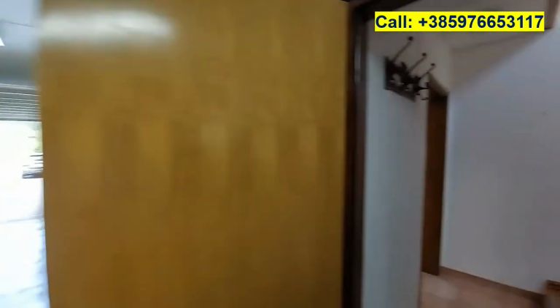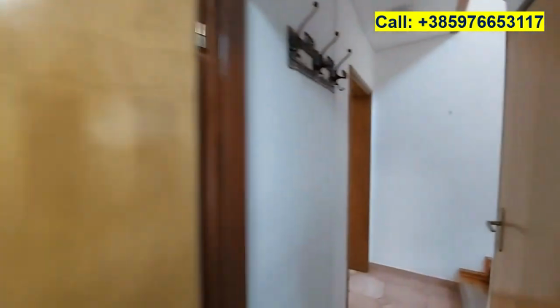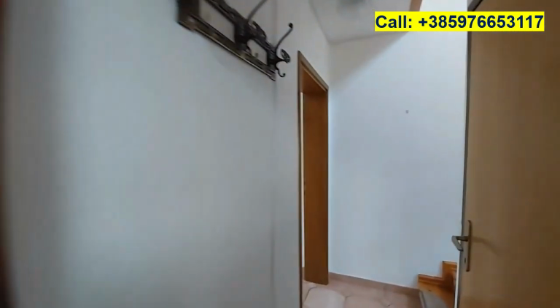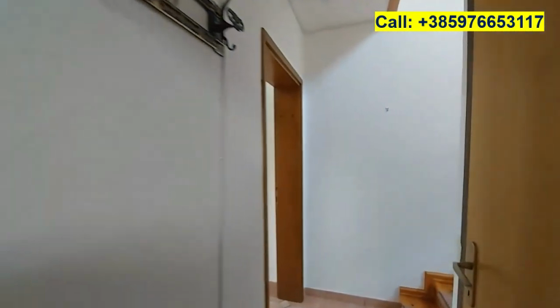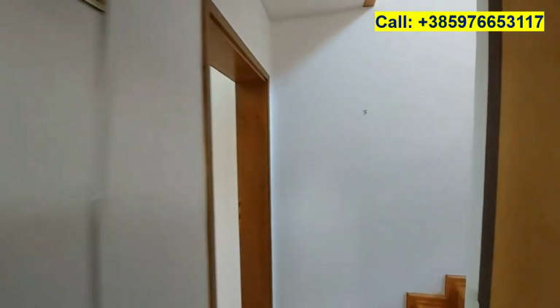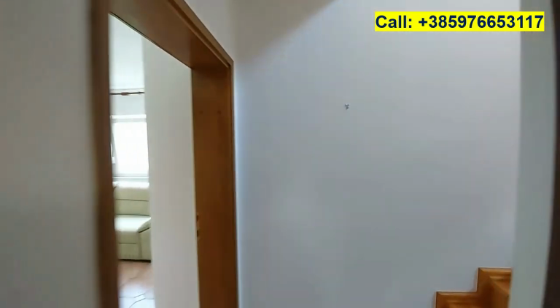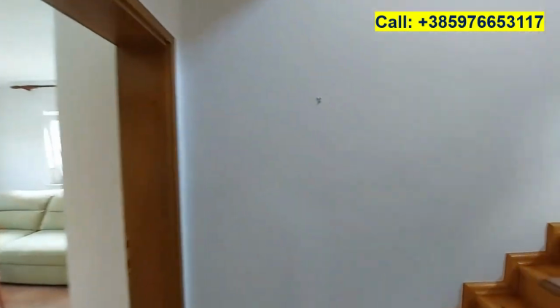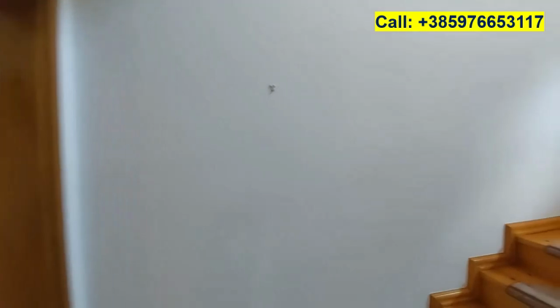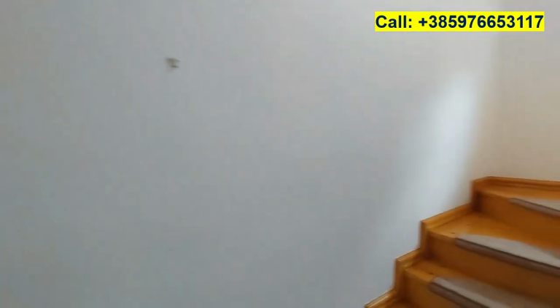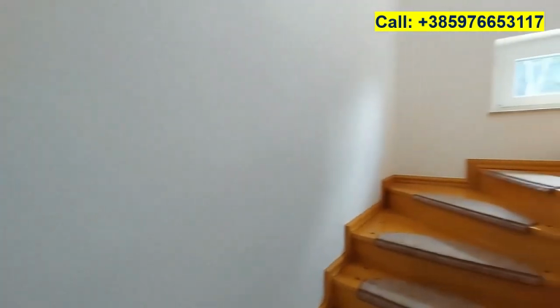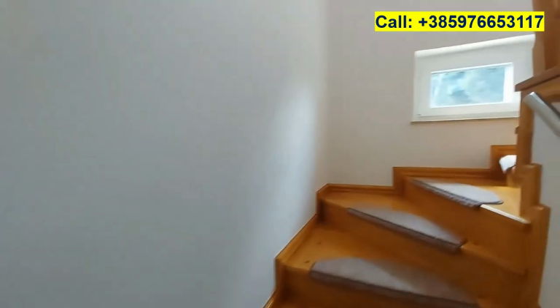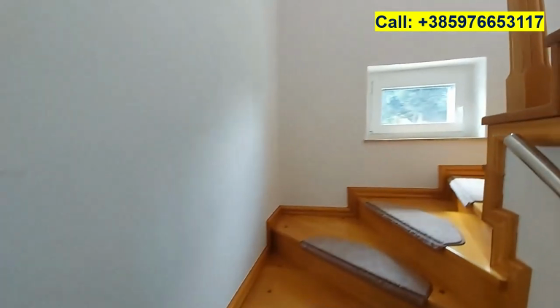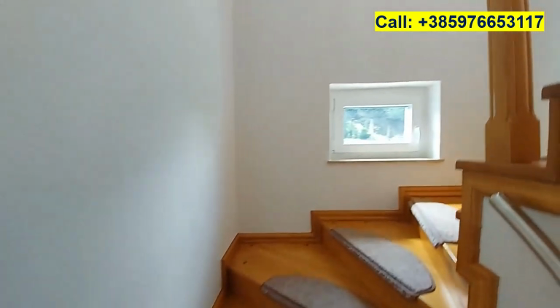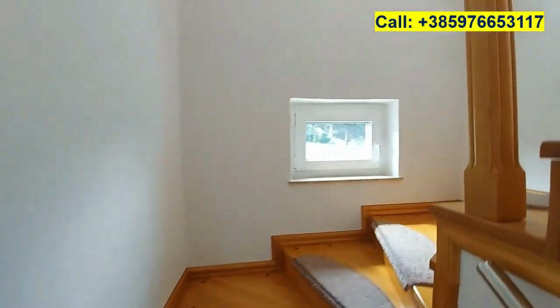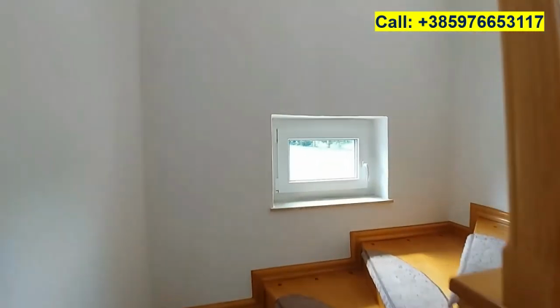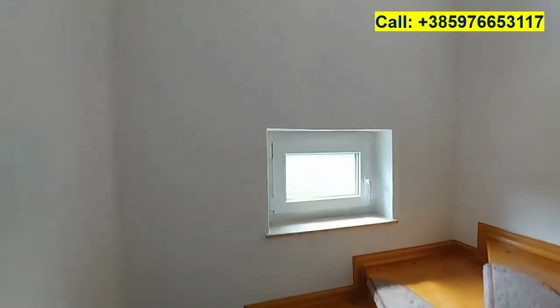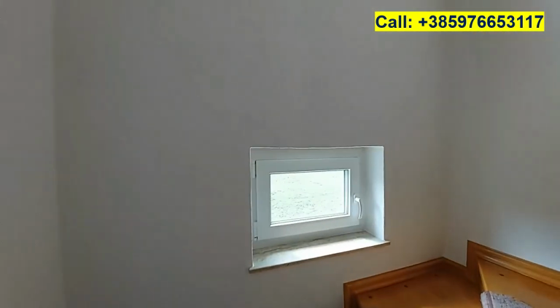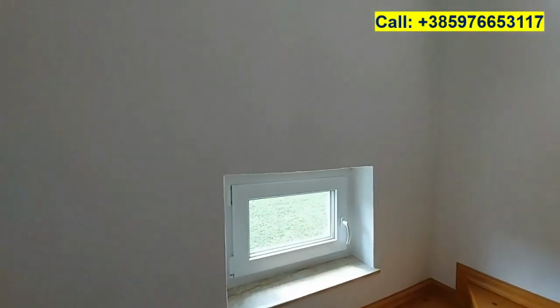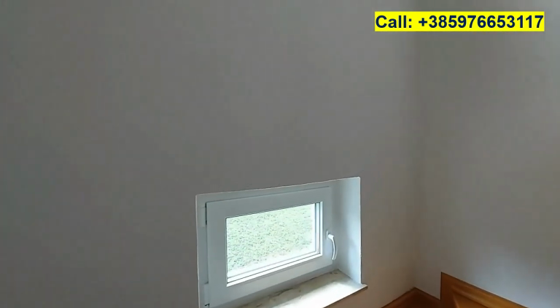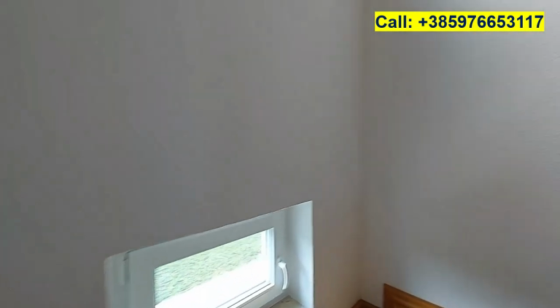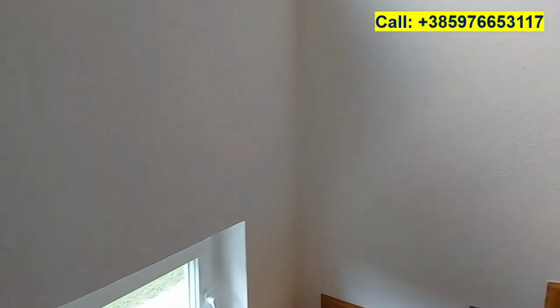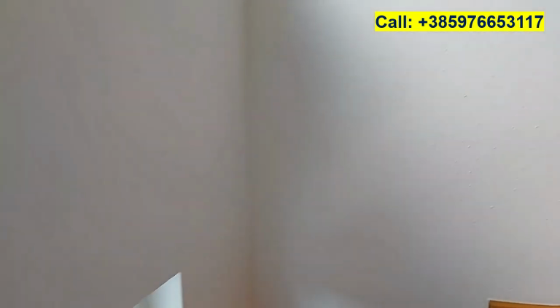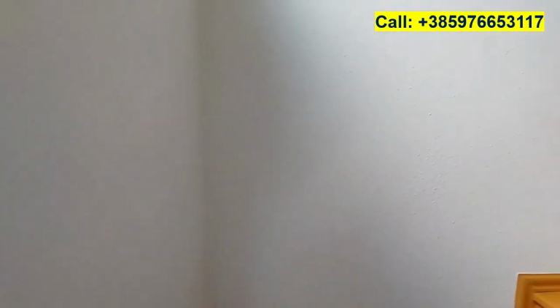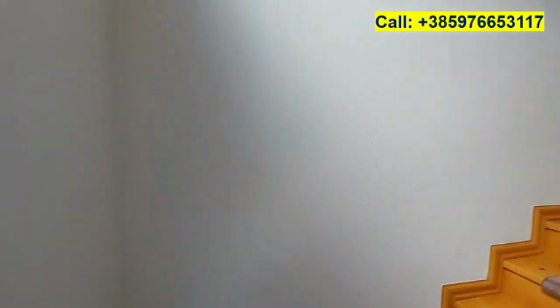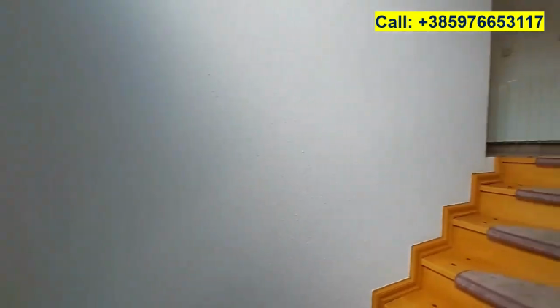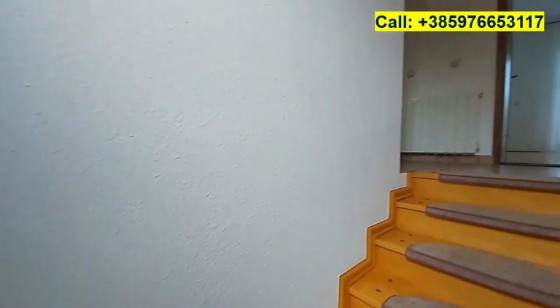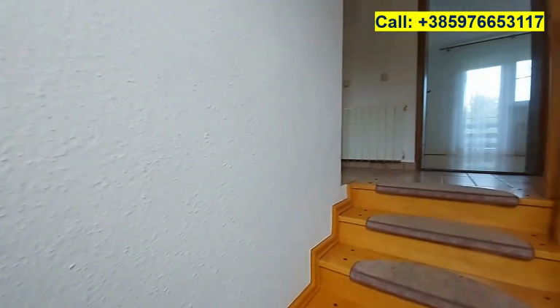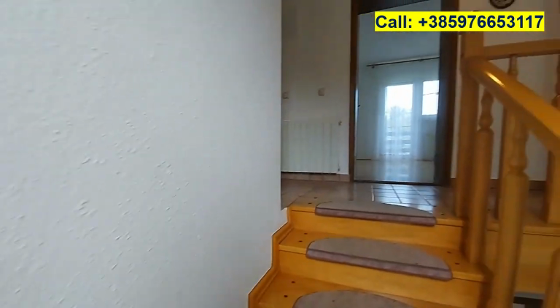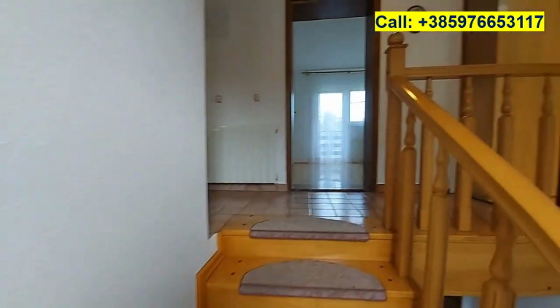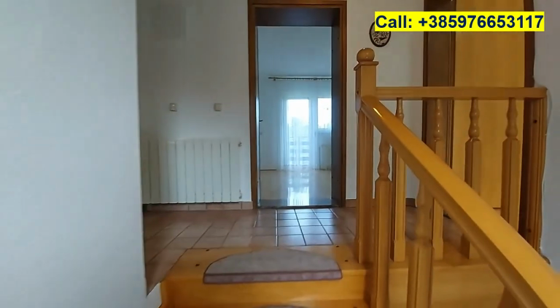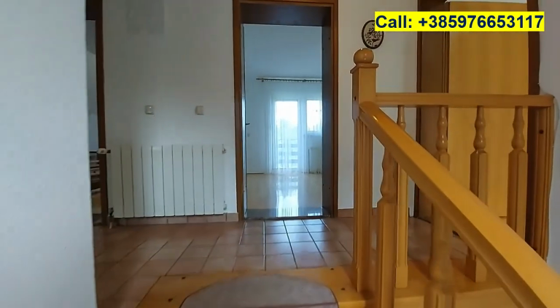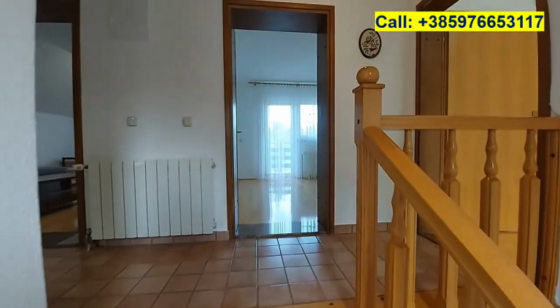The central heating system runs throughout the house. We have radiators in every room including the garage. The house has PVC windows and doors.